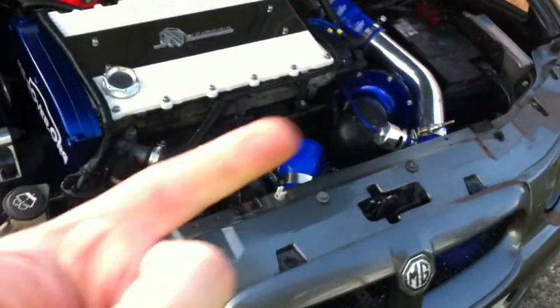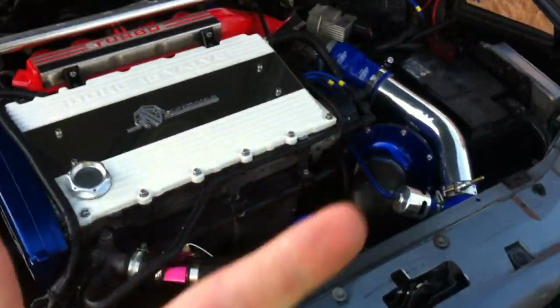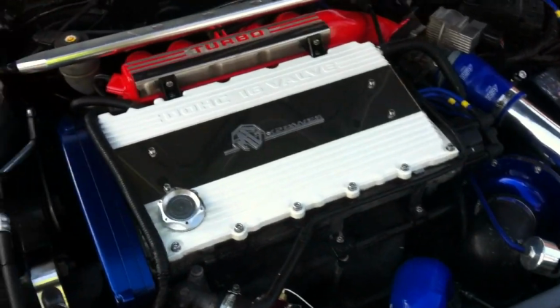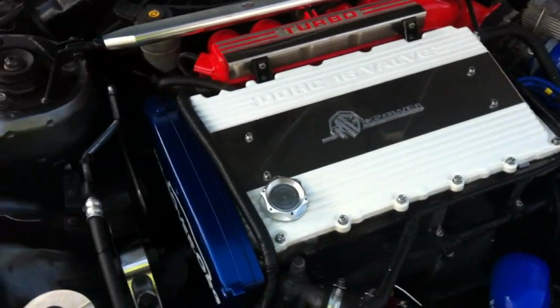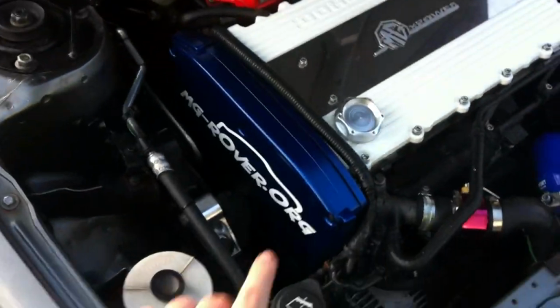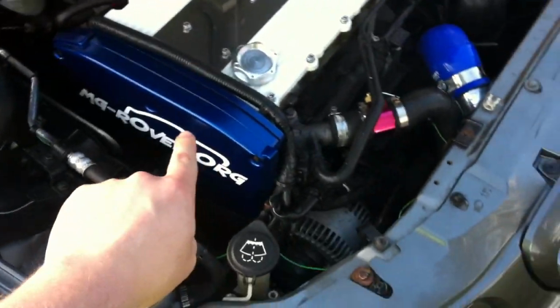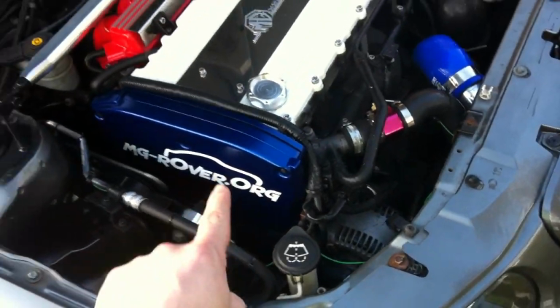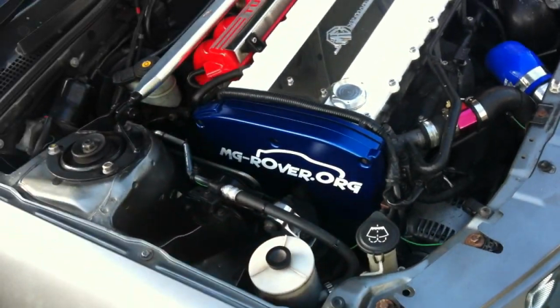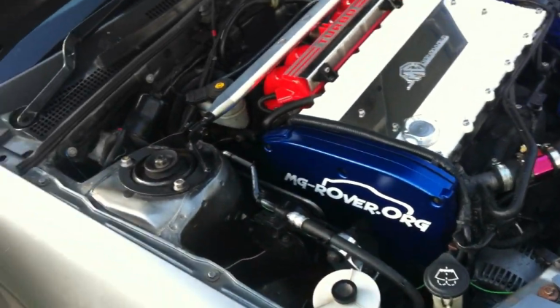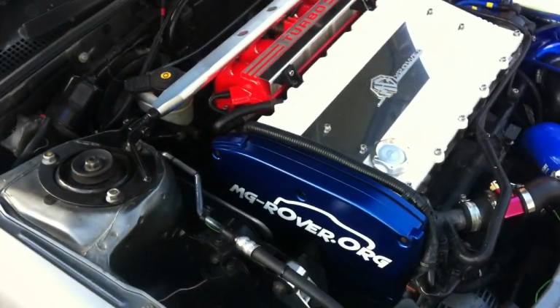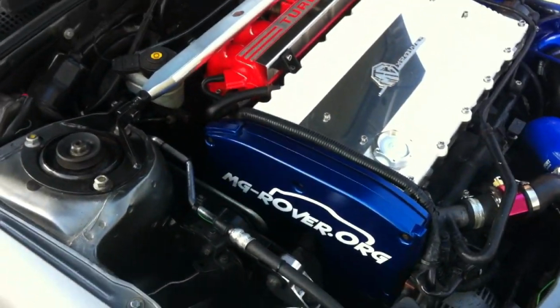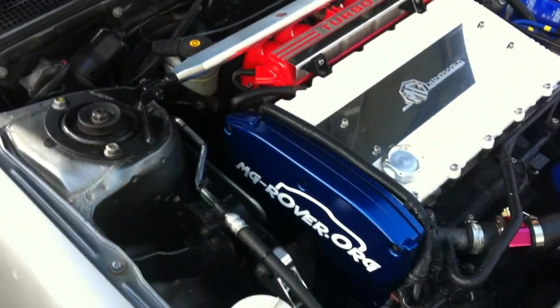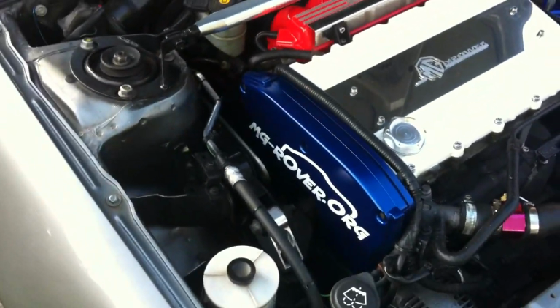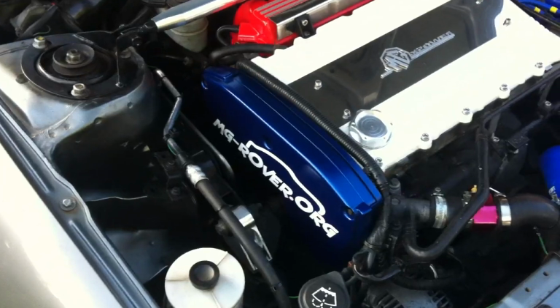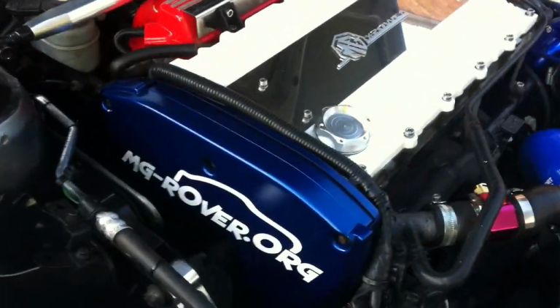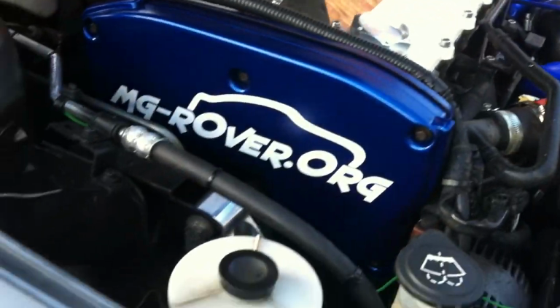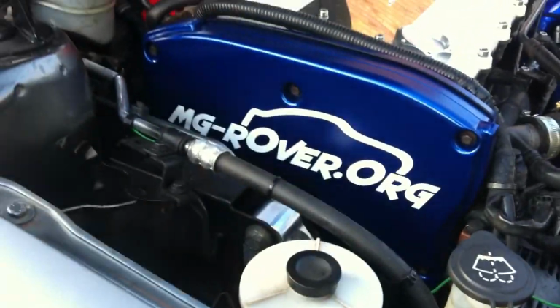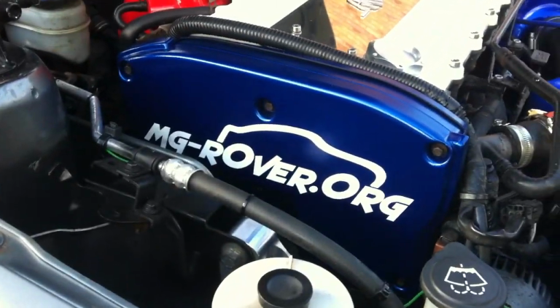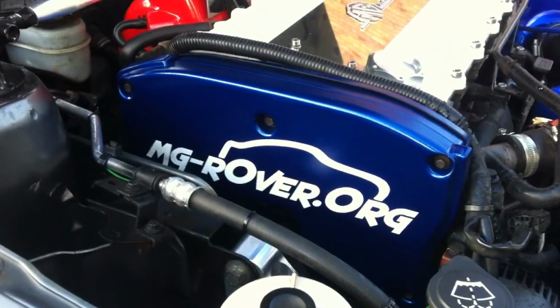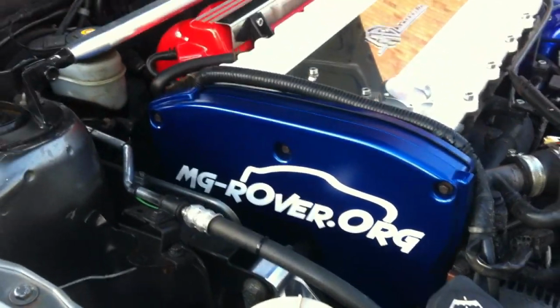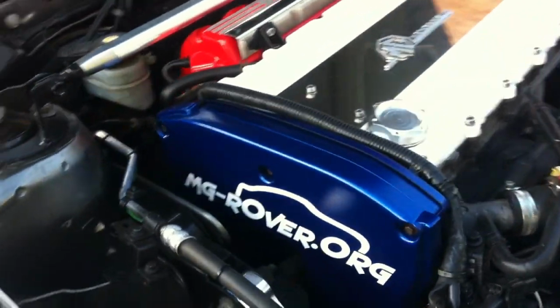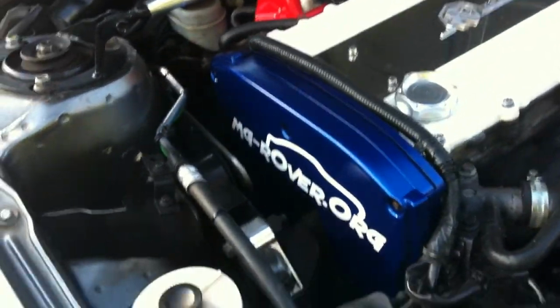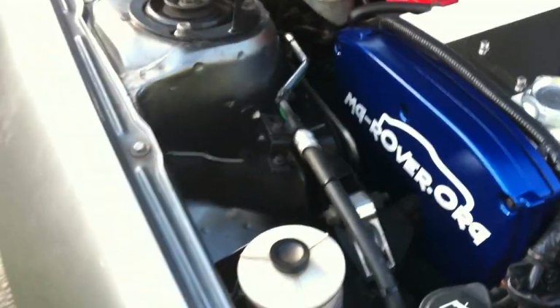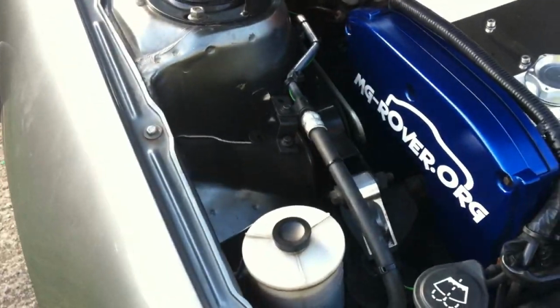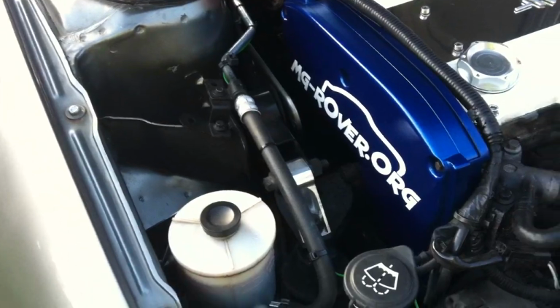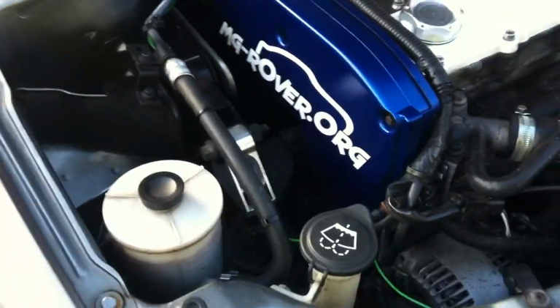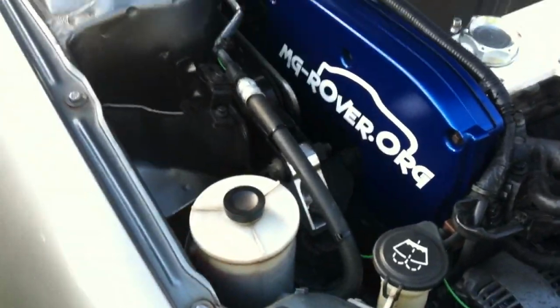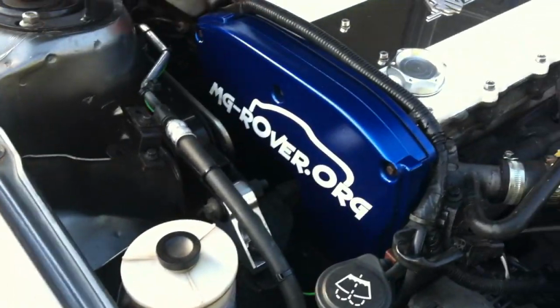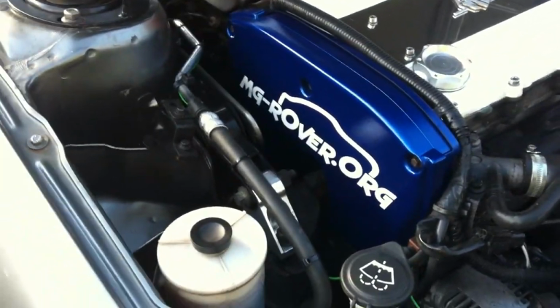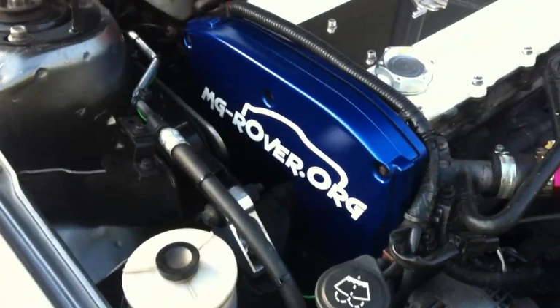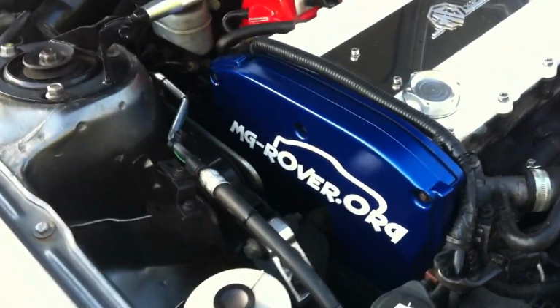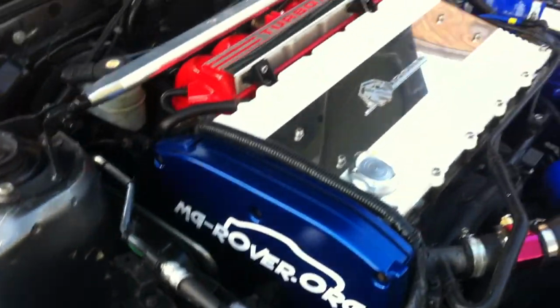Still got to do the battery to boot, but had my cam belt tensioner changed, so while I did it I got the covers done in trophy blue. Put my shine to it and then added the forum logo to it.